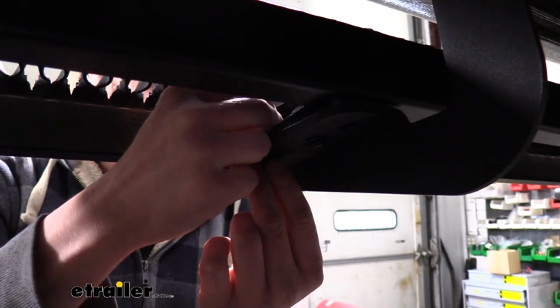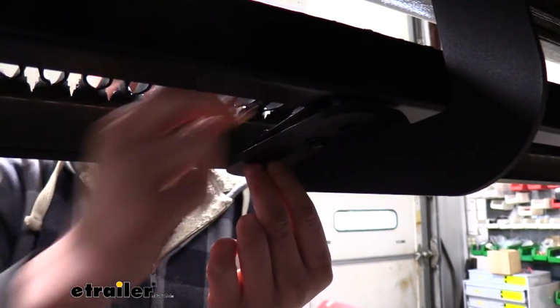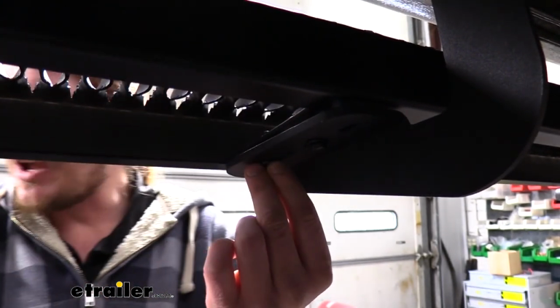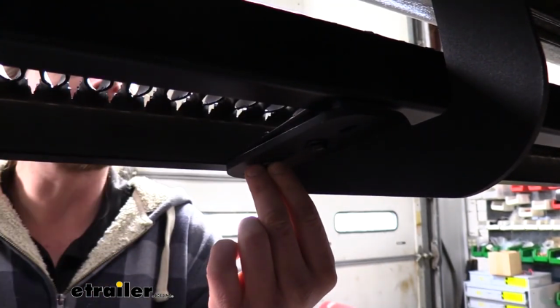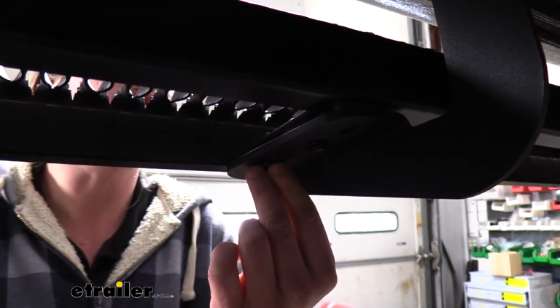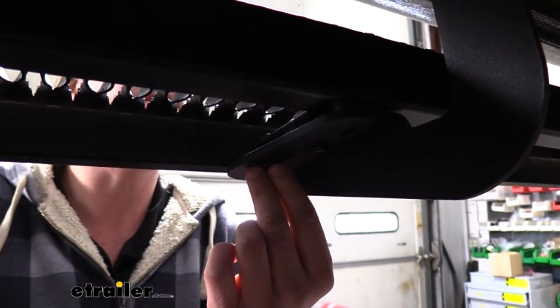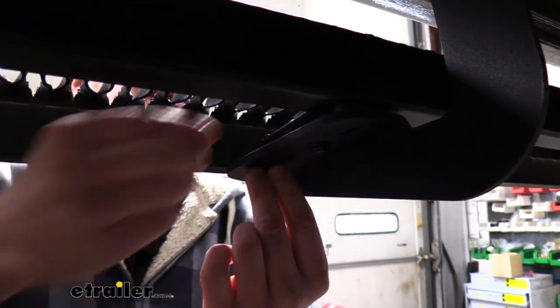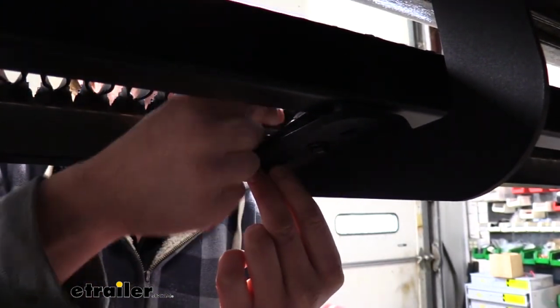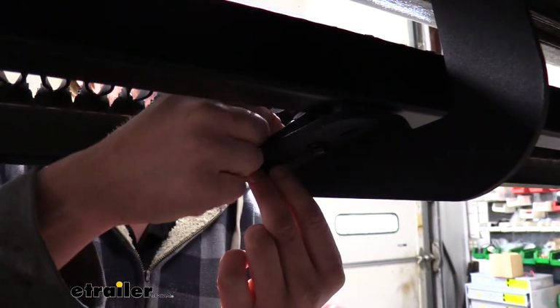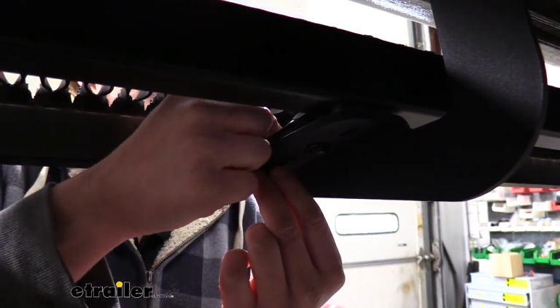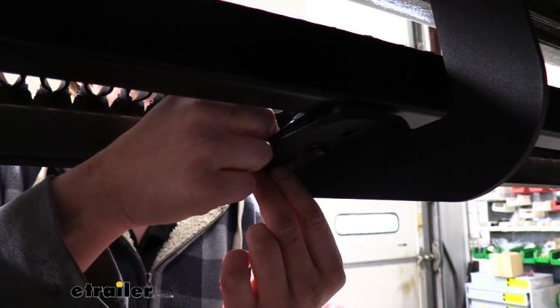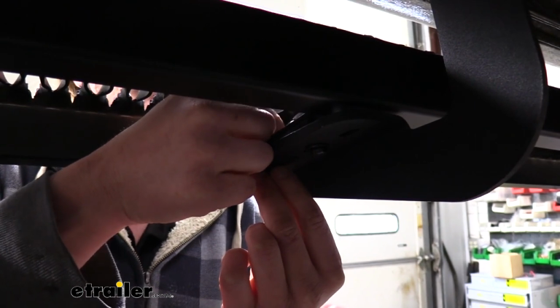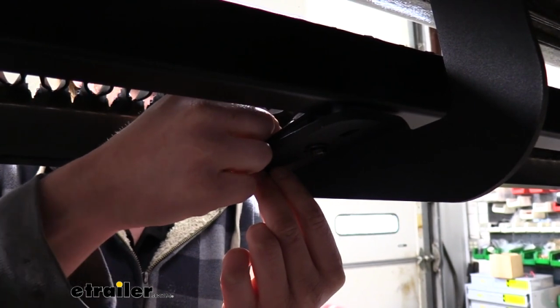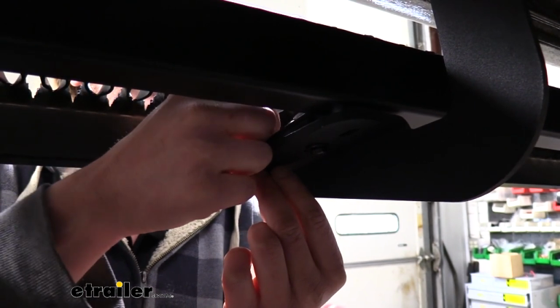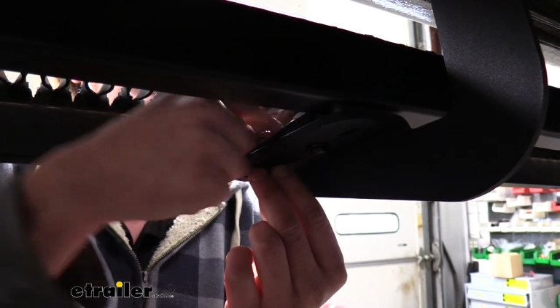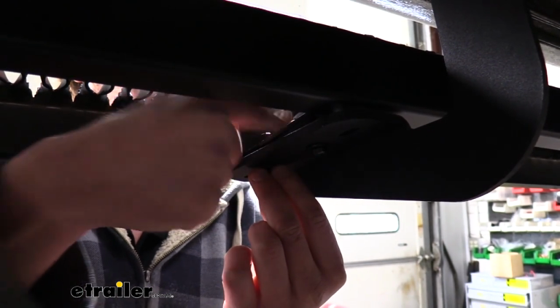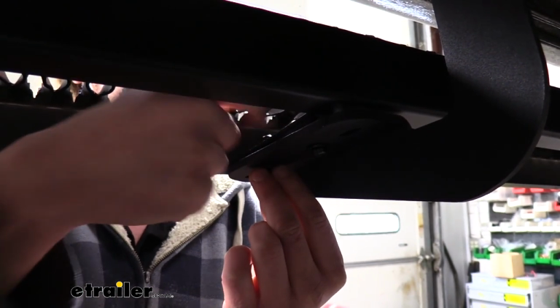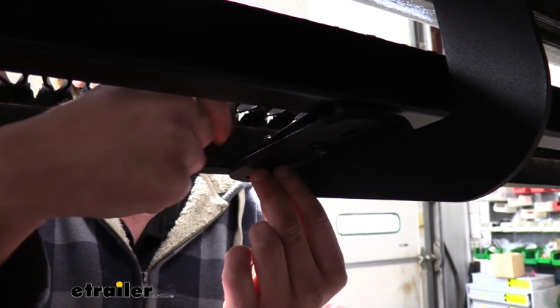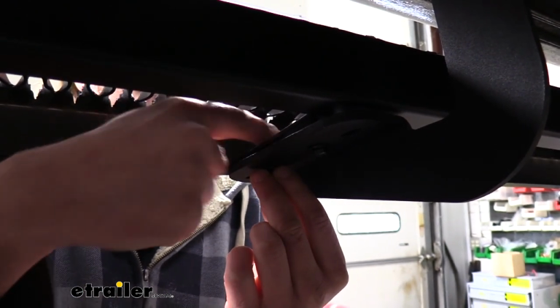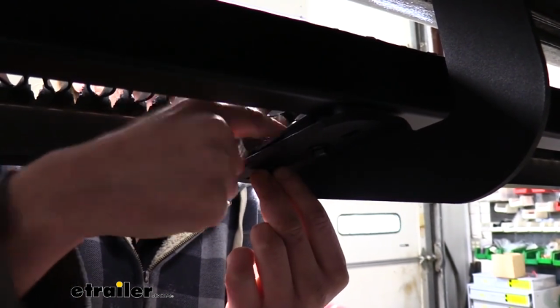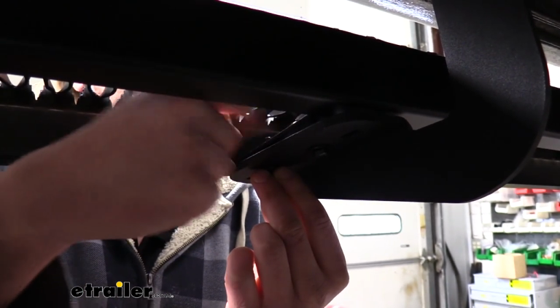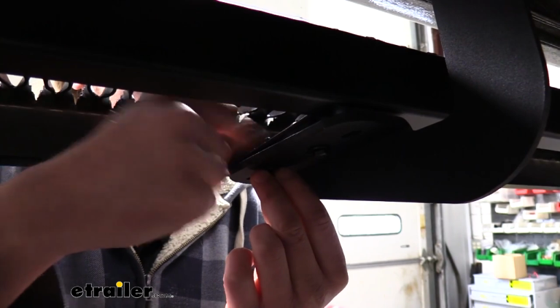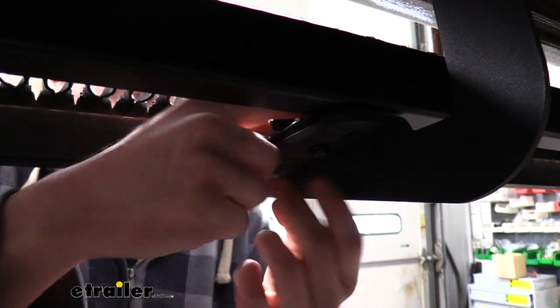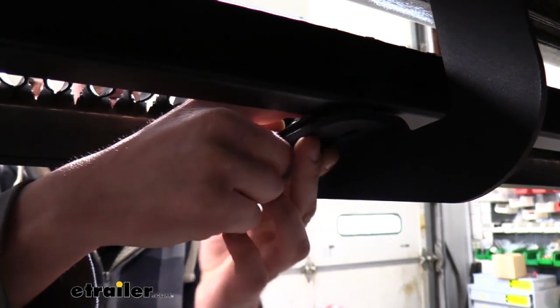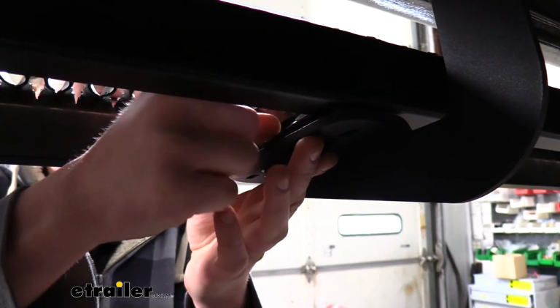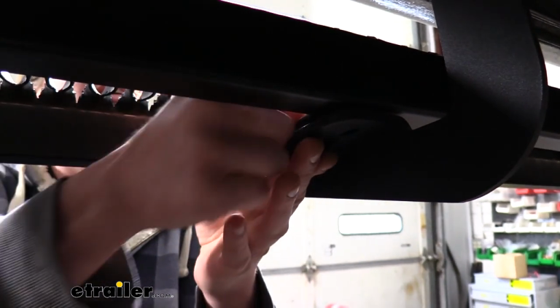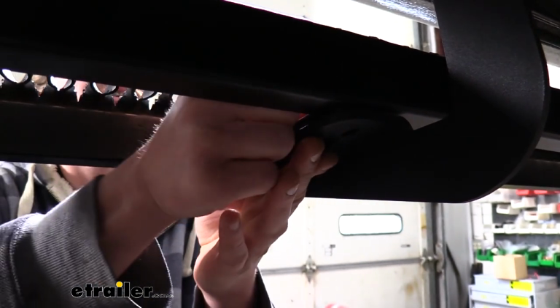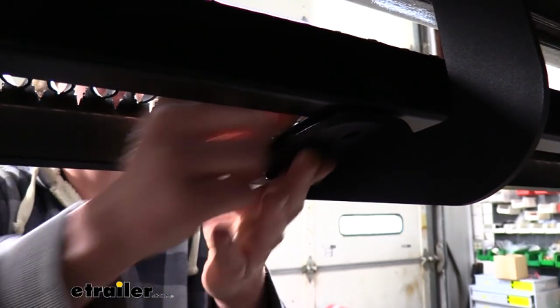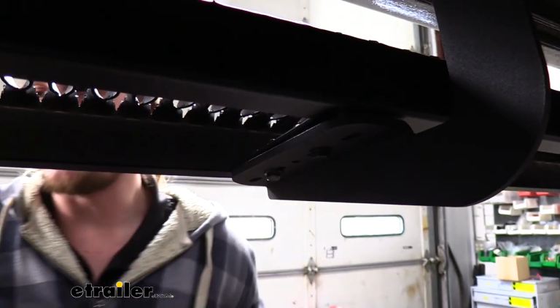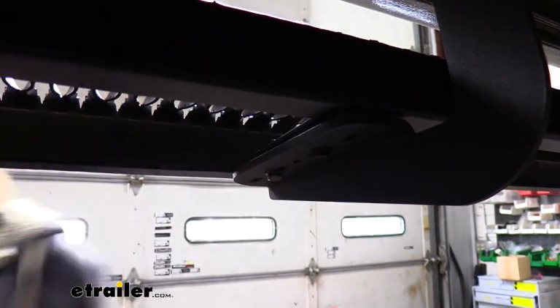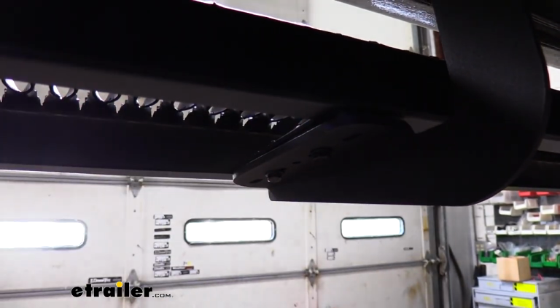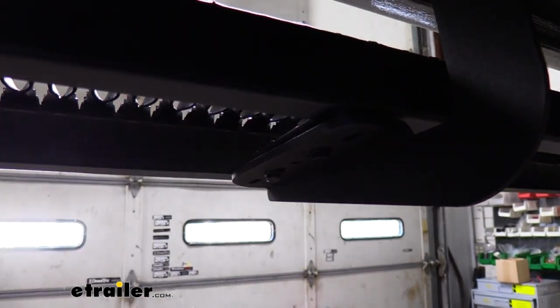We are leaving everything loose at this time — just tightening it down hand tight — so that we can easily adjust it around to make sure all of our hardware lines up. Once we get everything loosely installed then we can go back and line everything up properly.